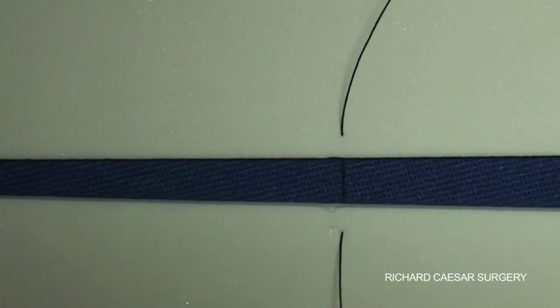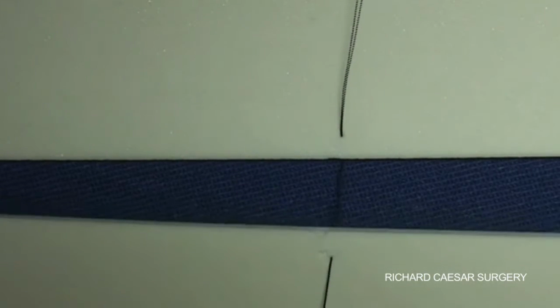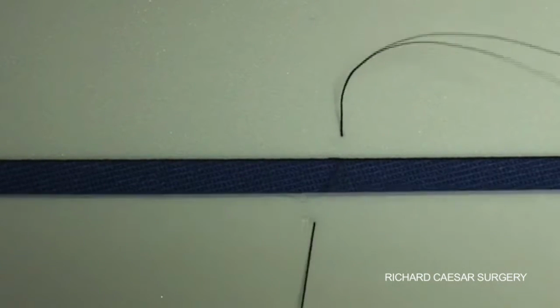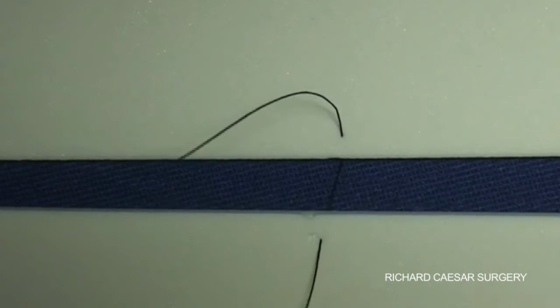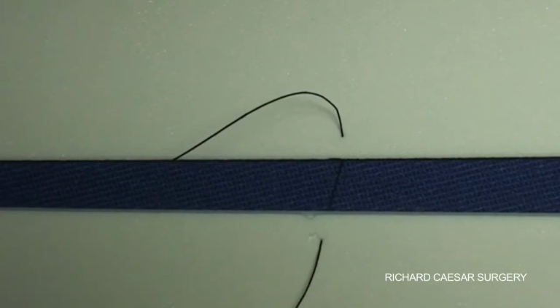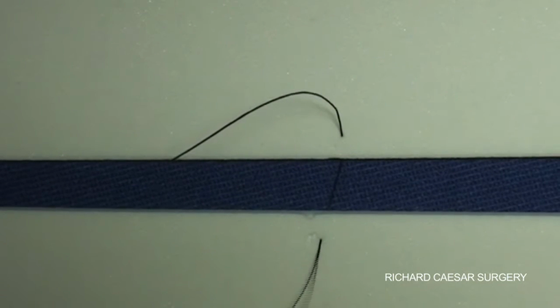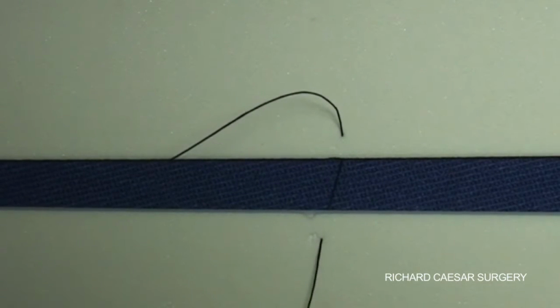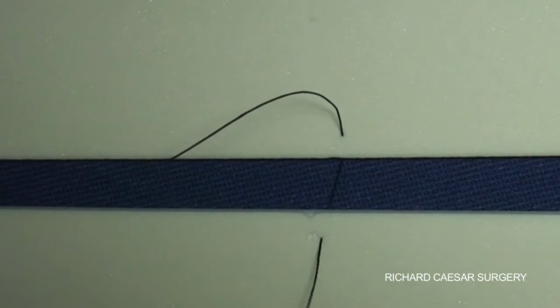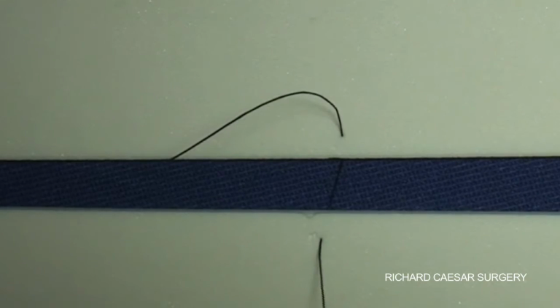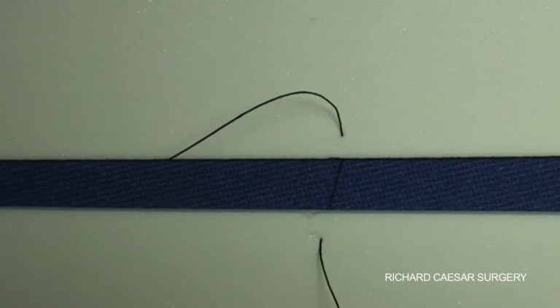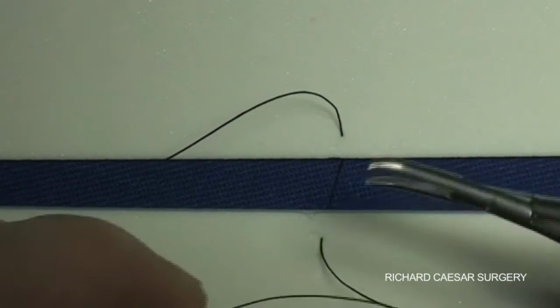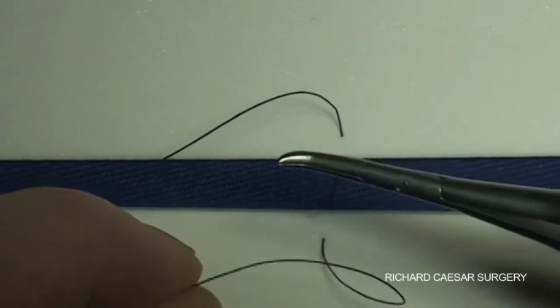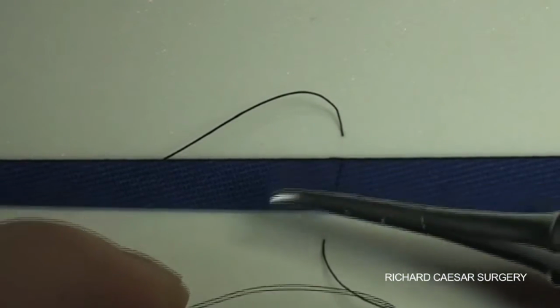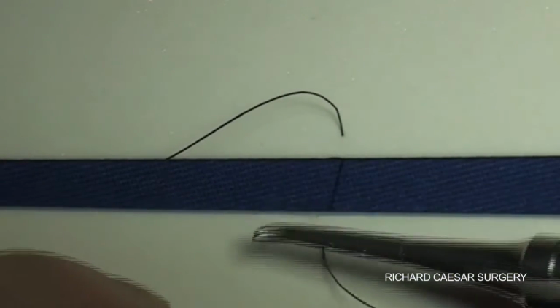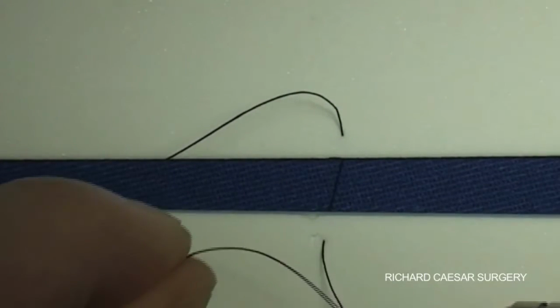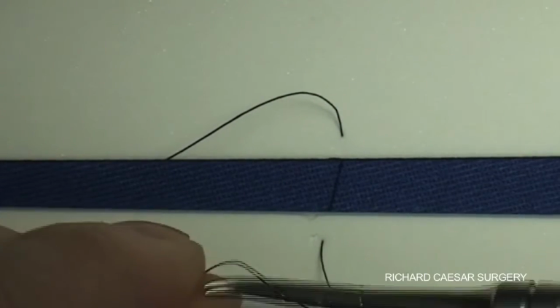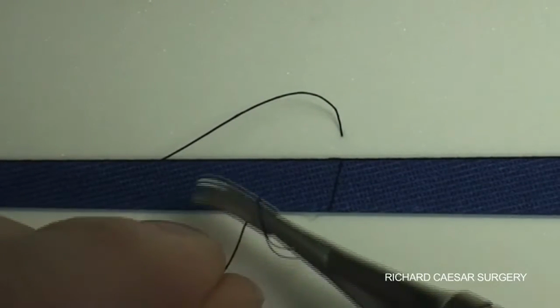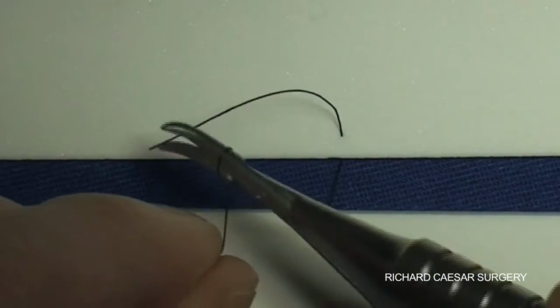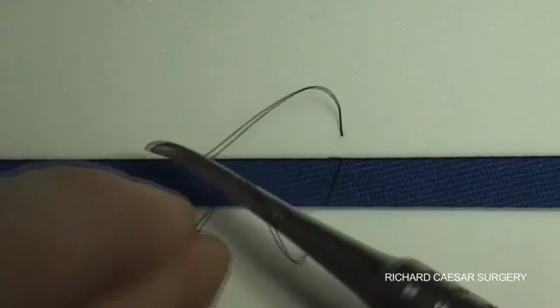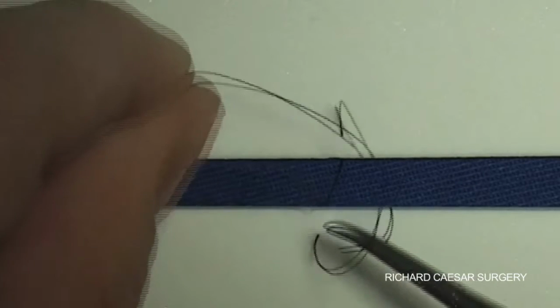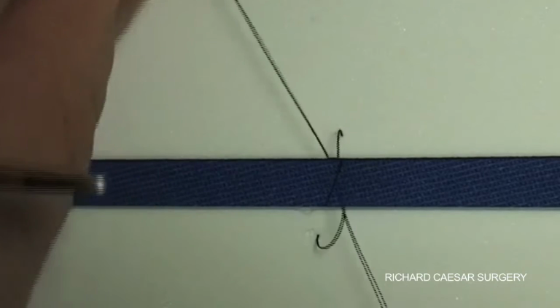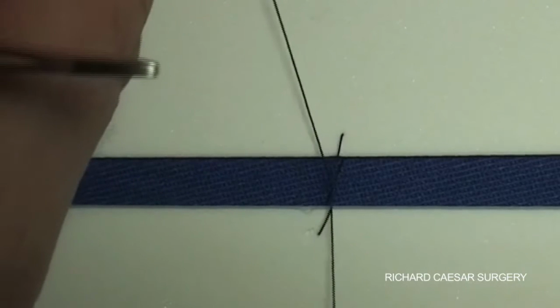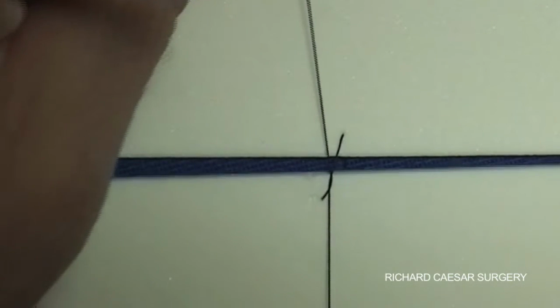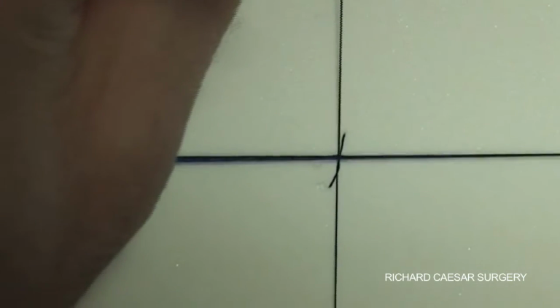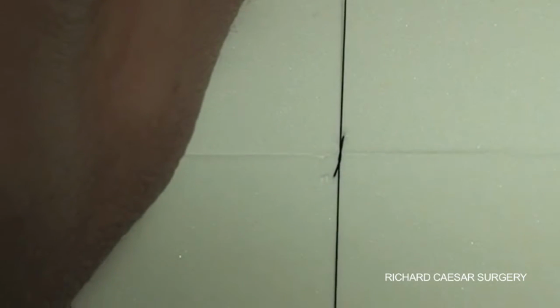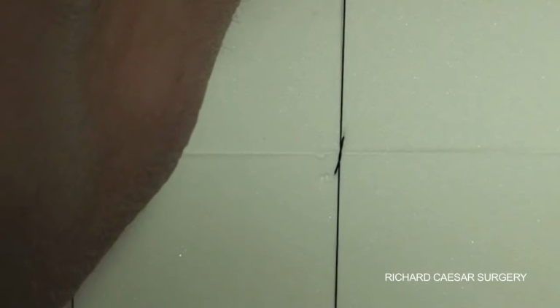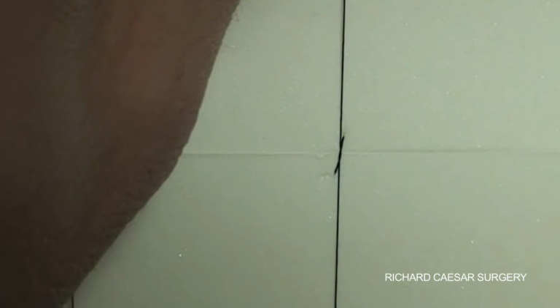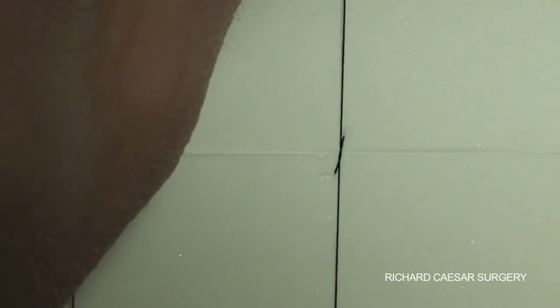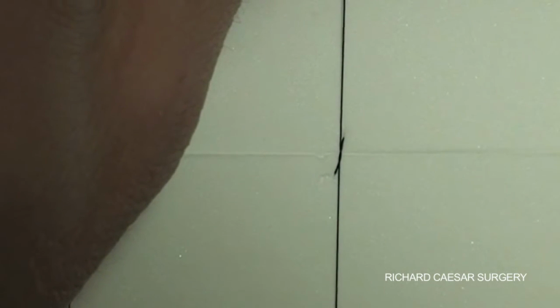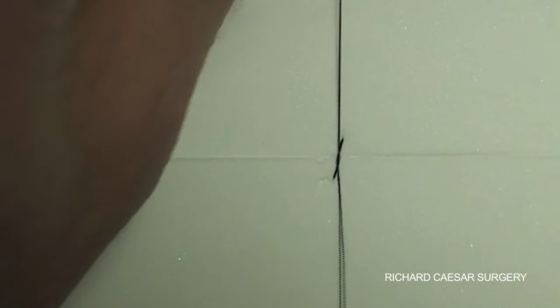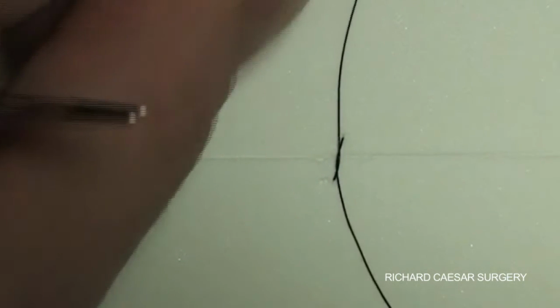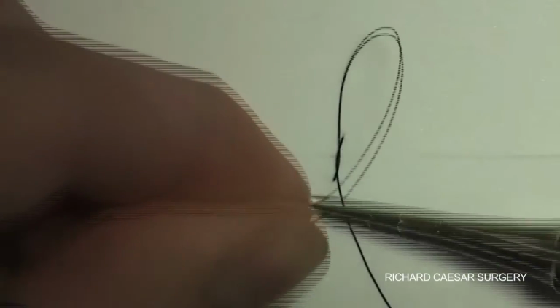Here I'm using some toy foam or modelling foam as my material, and I've picked up a stray 5-0 silk, and I'm demonstrating an interrupted suture.